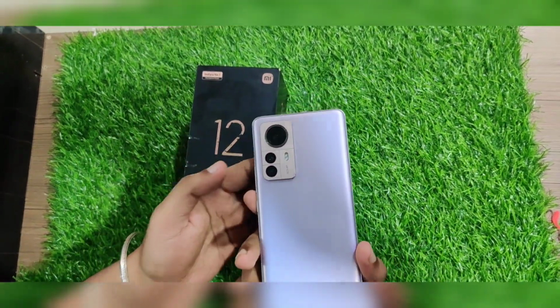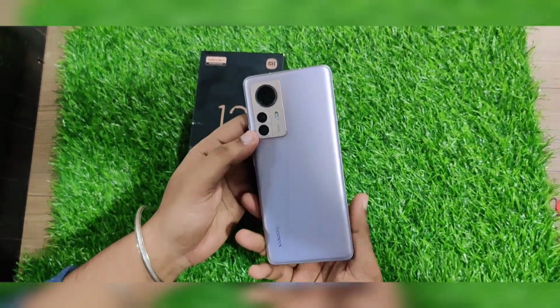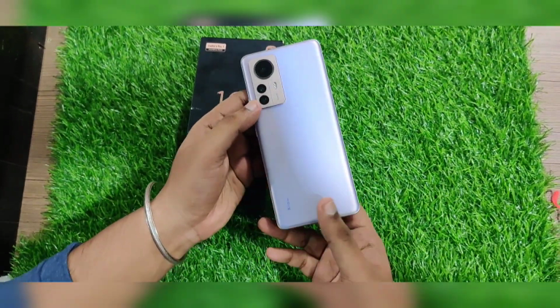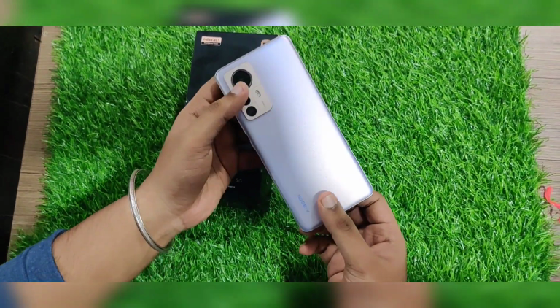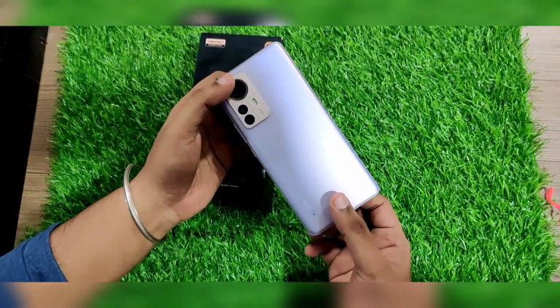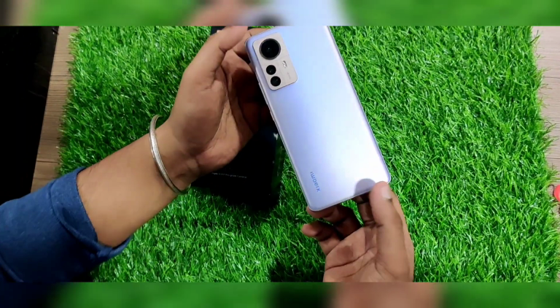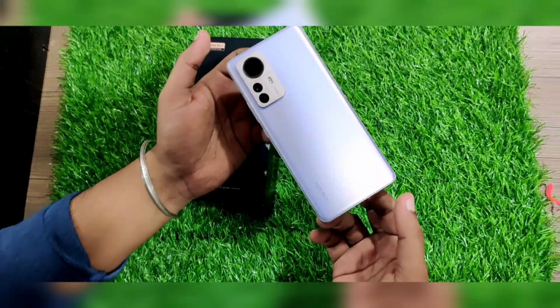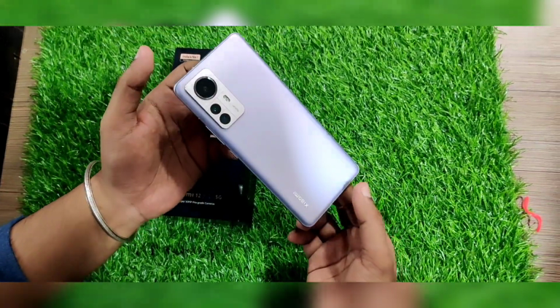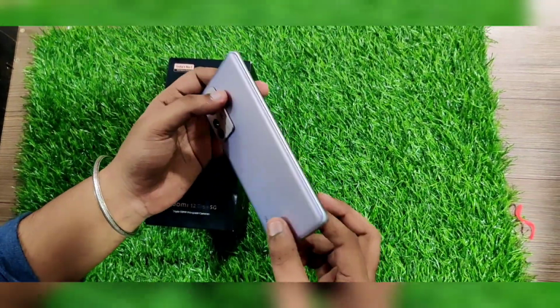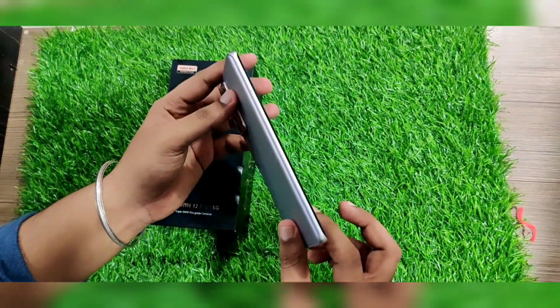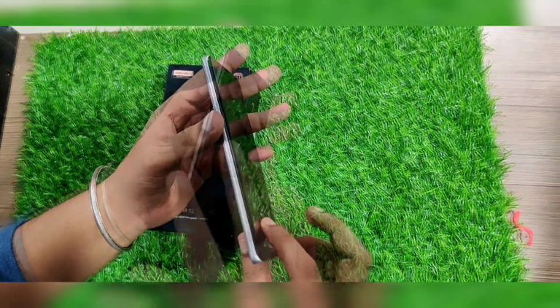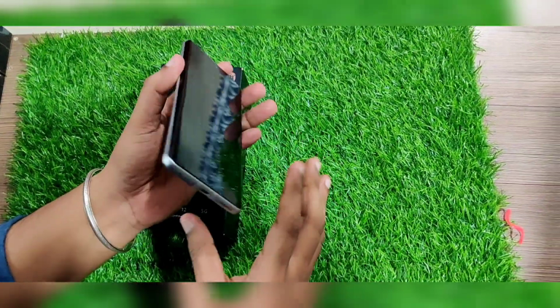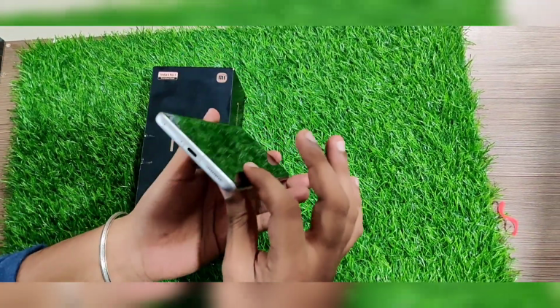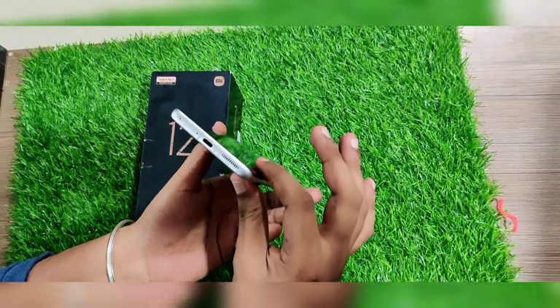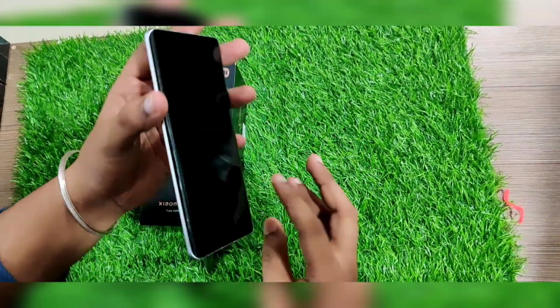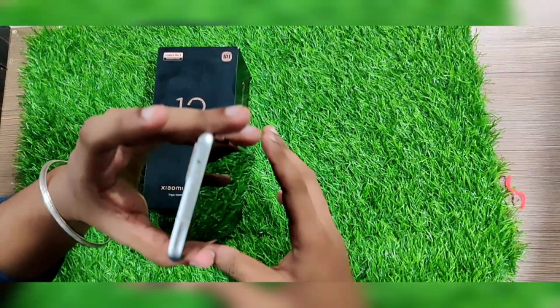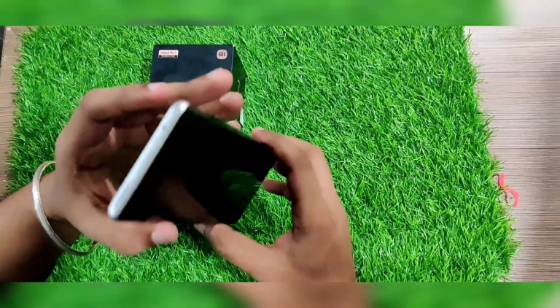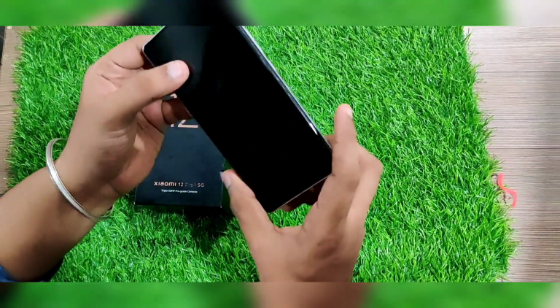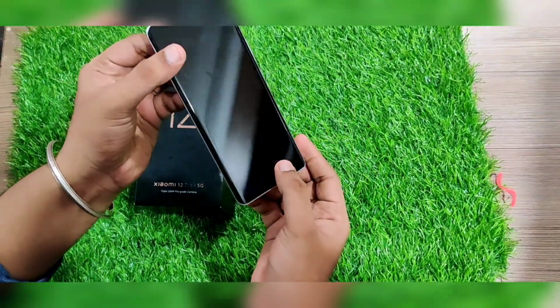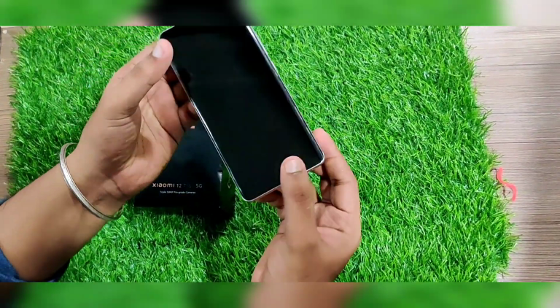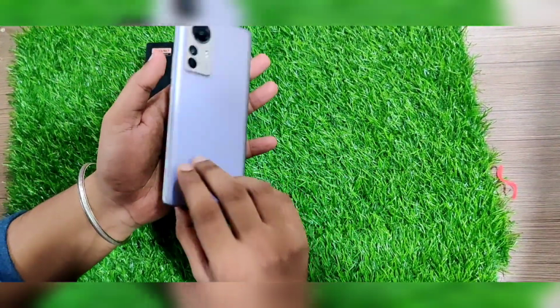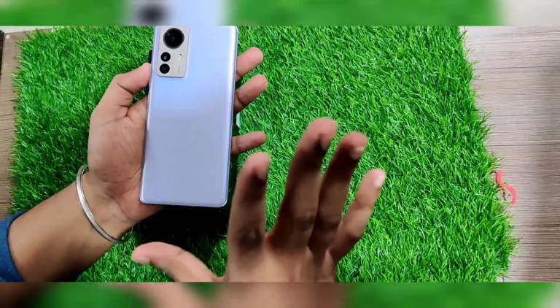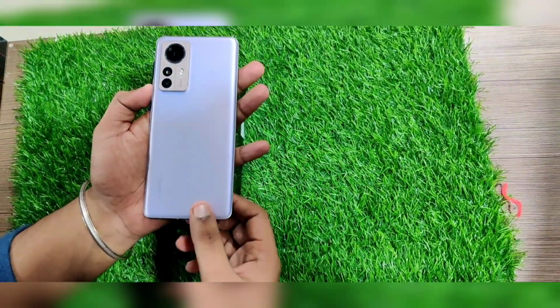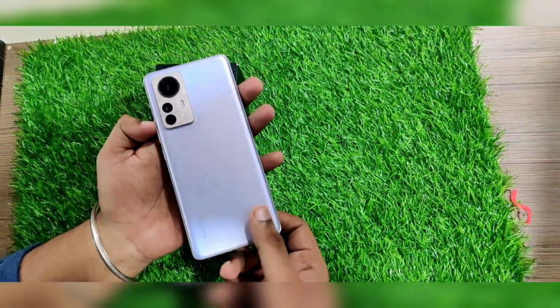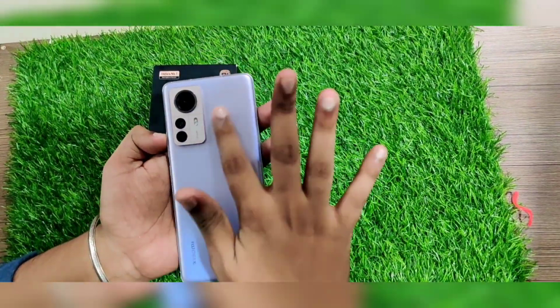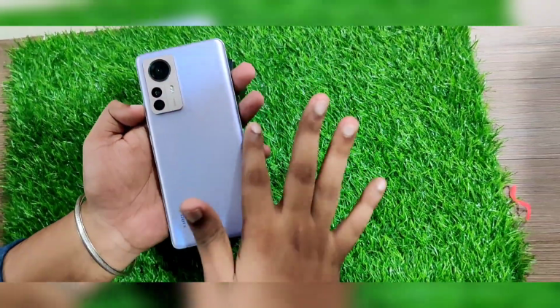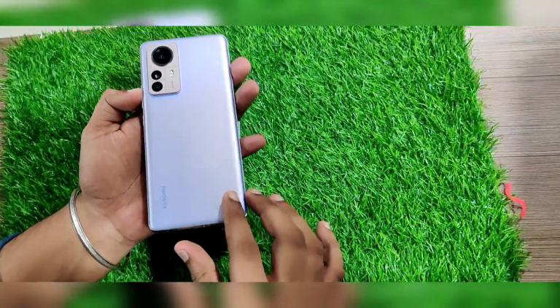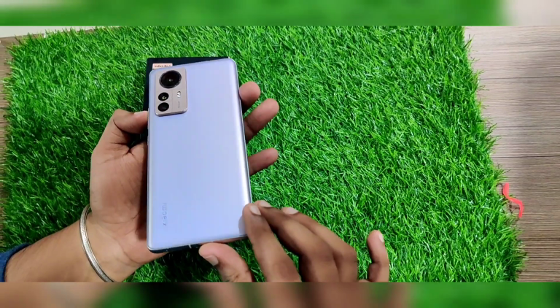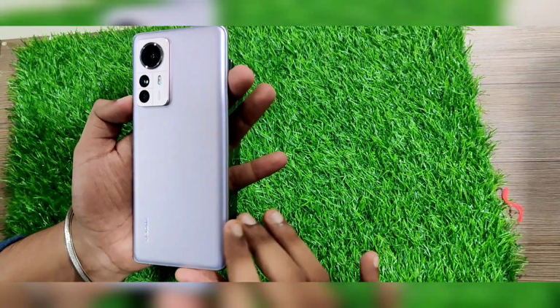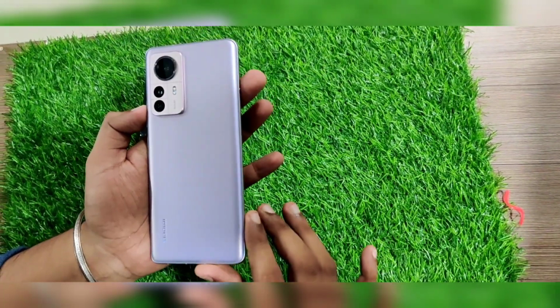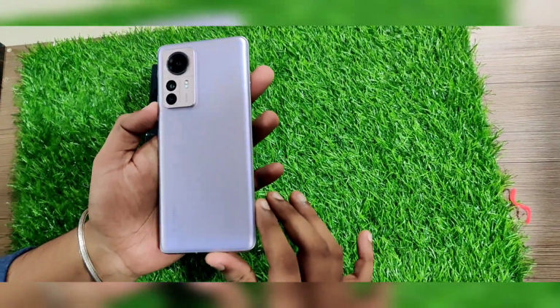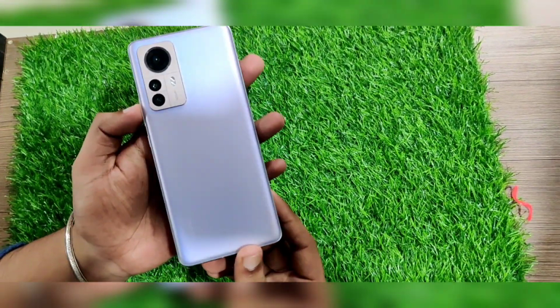Our stock is very limited. This is in brand new condition — no scratches, no dents, no pouch issues. If you look at this, it comes in 12GB RAM, 256GB variant.